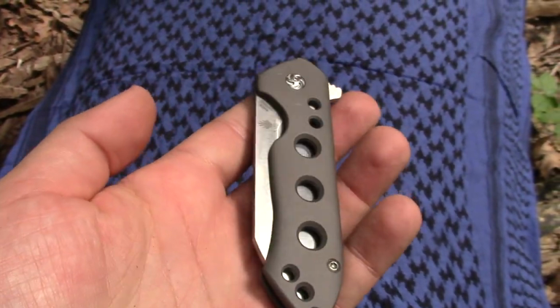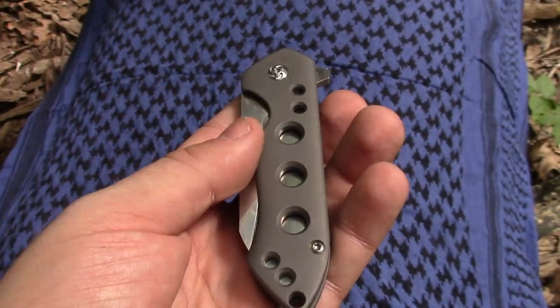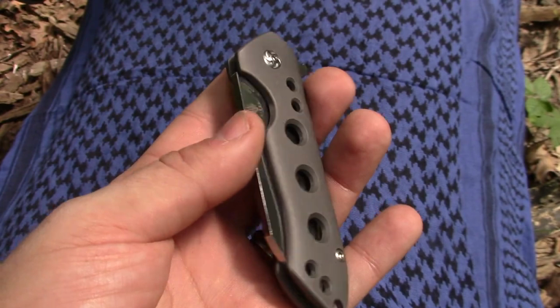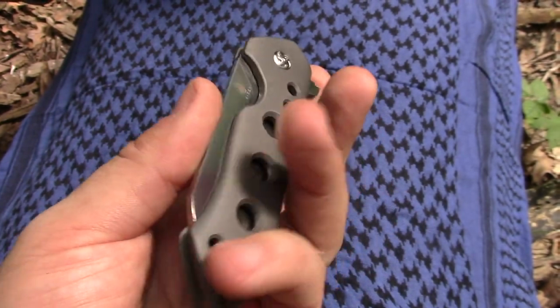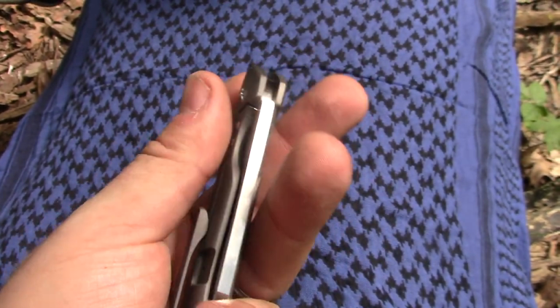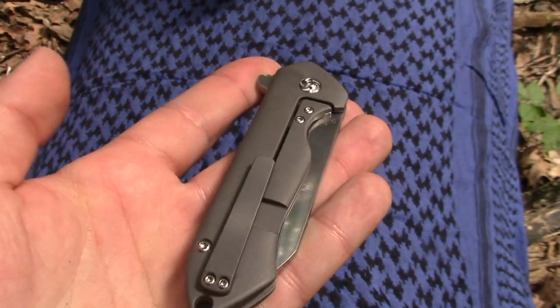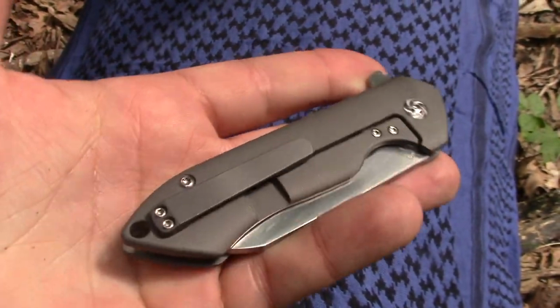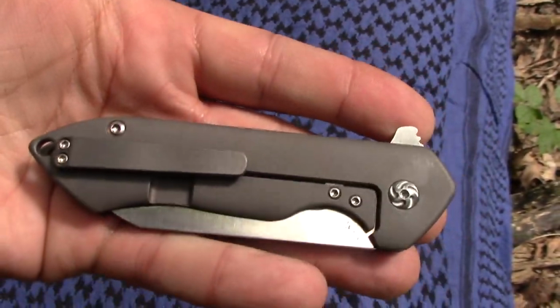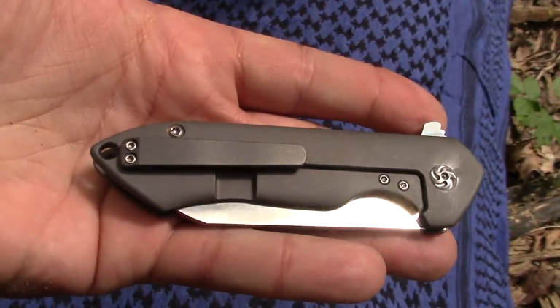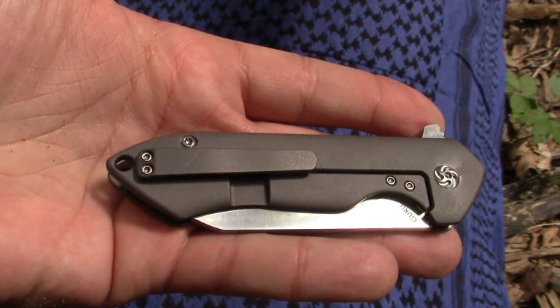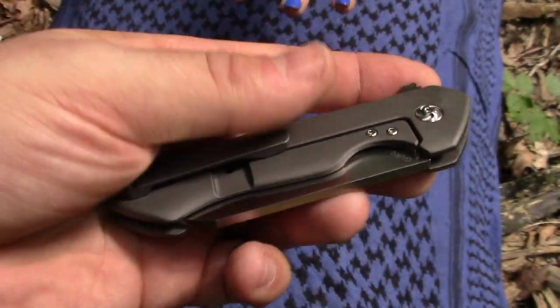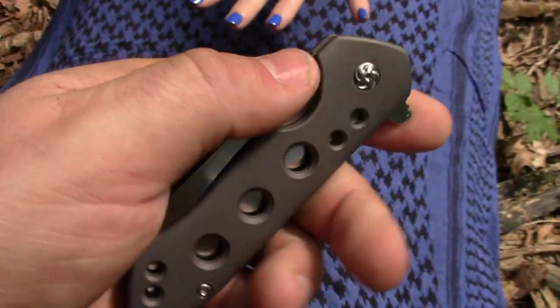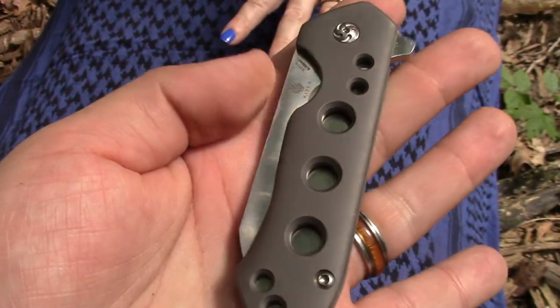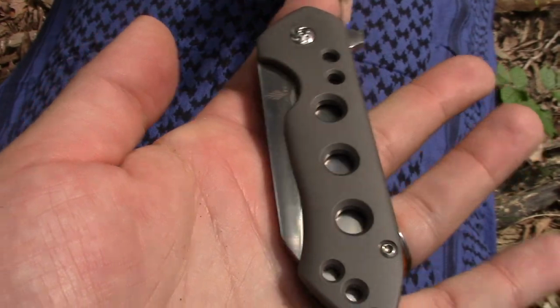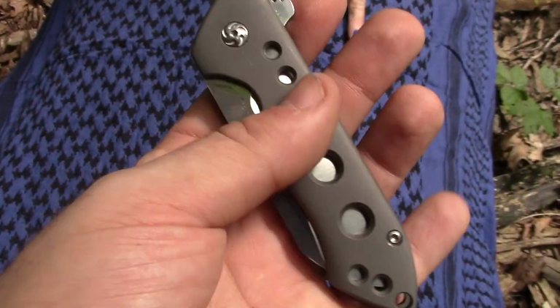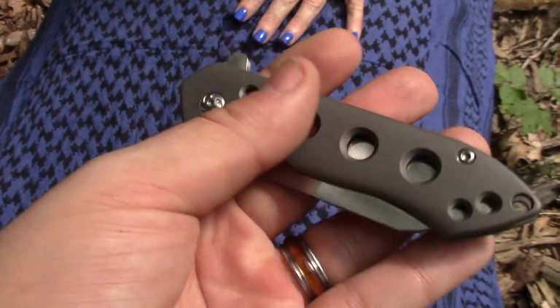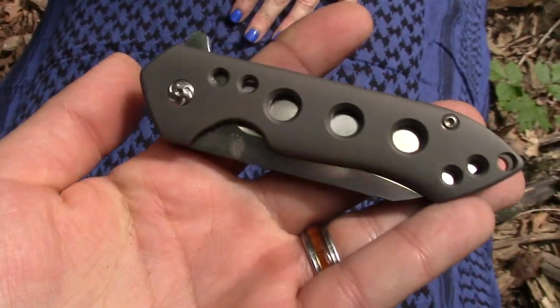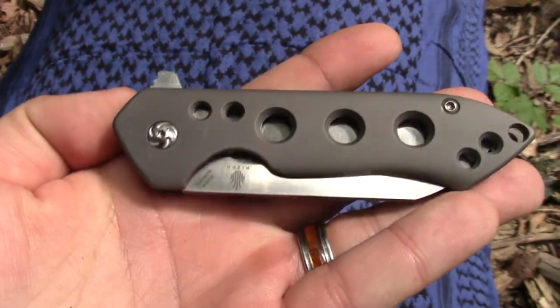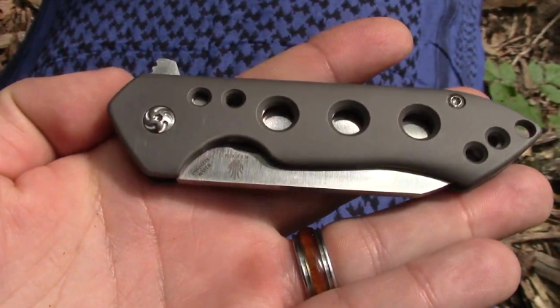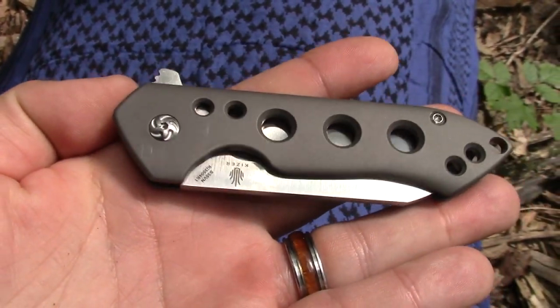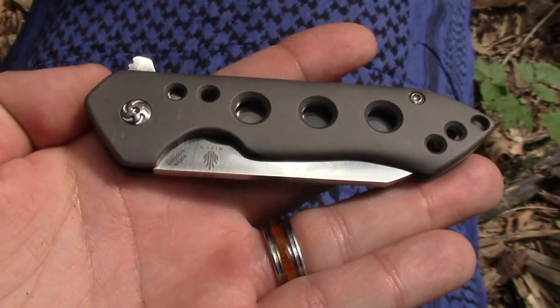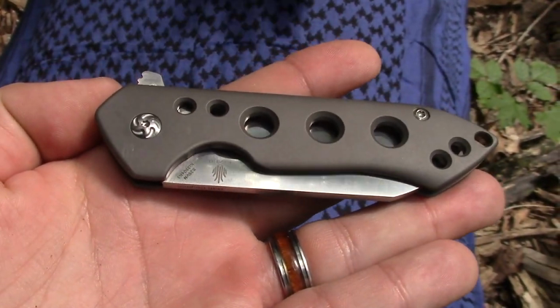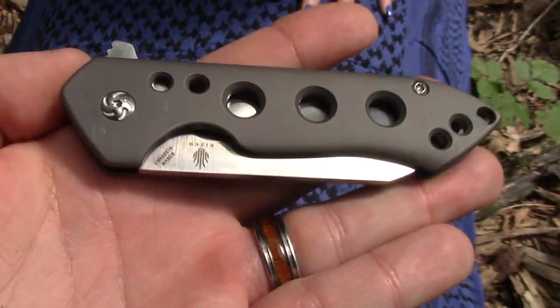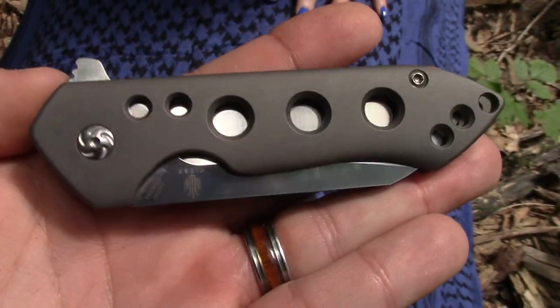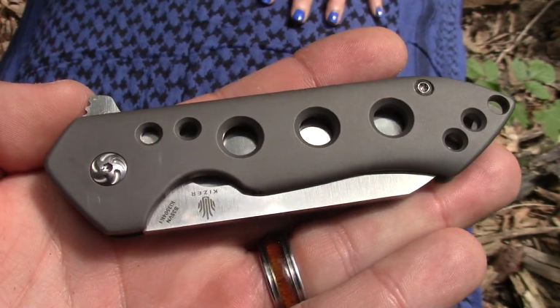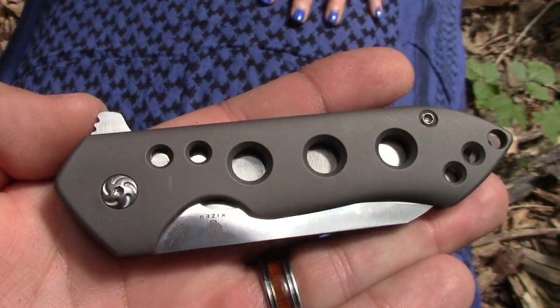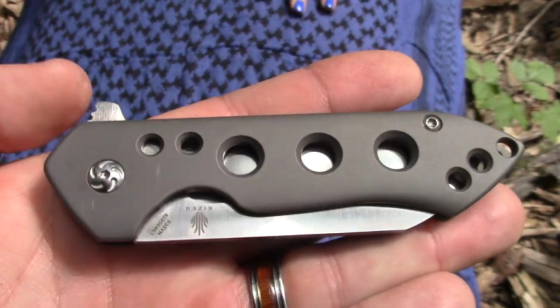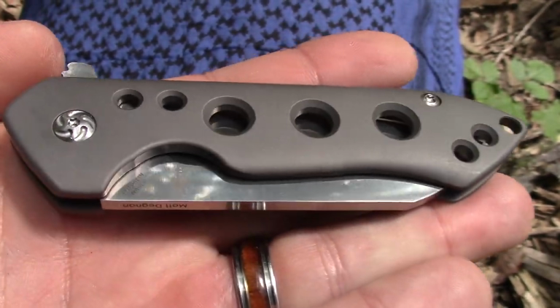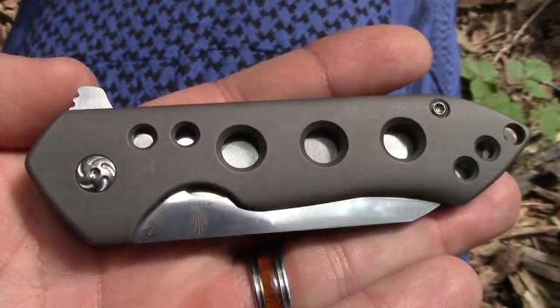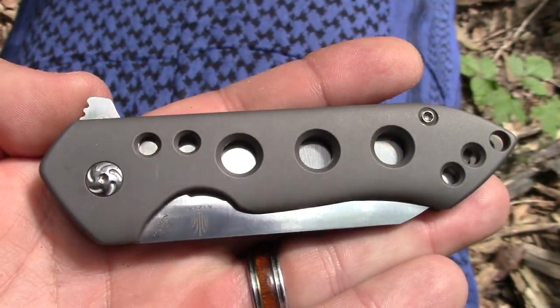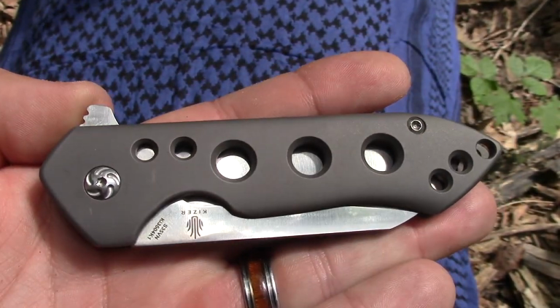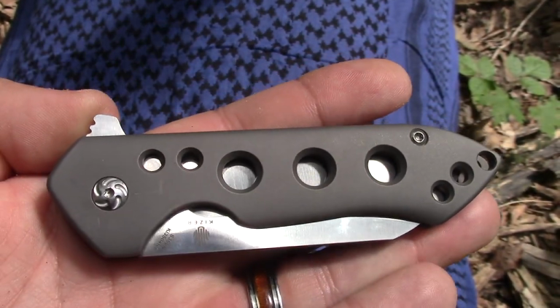Frankie, how many different varieties of Goorai do they have? They have four at the moment of this filming. We've got two of them. Essentially the two that you need to know about. So let's talk about them.